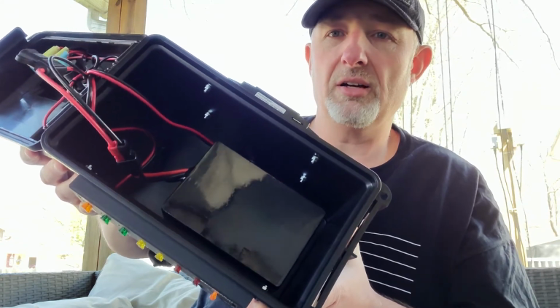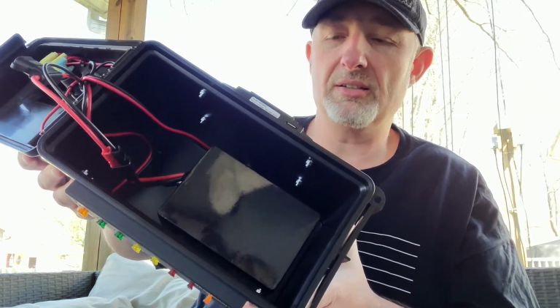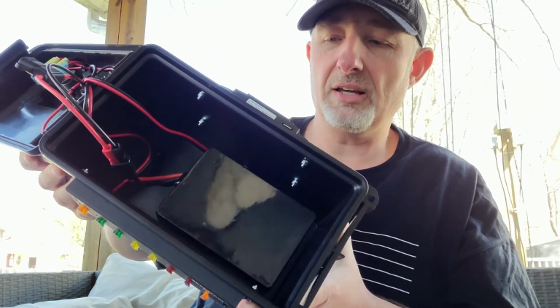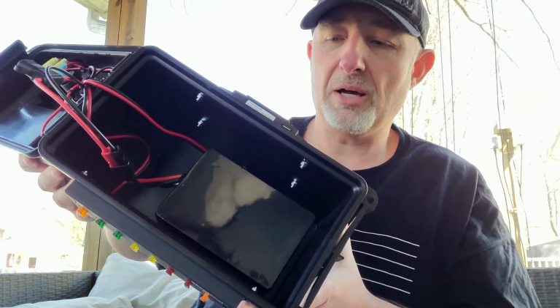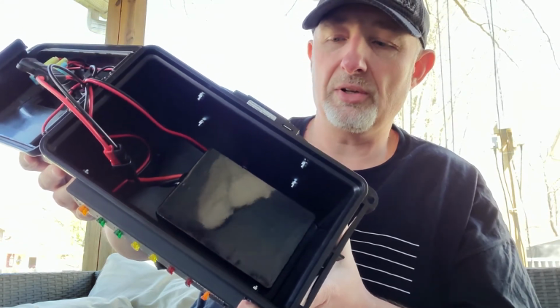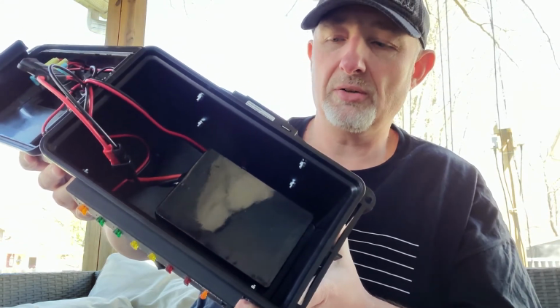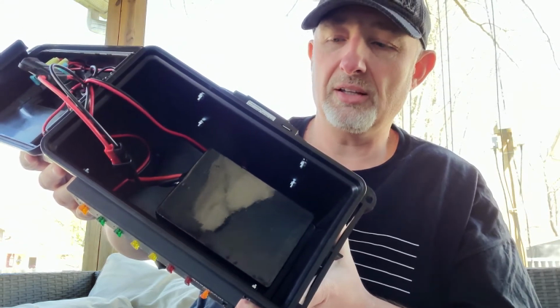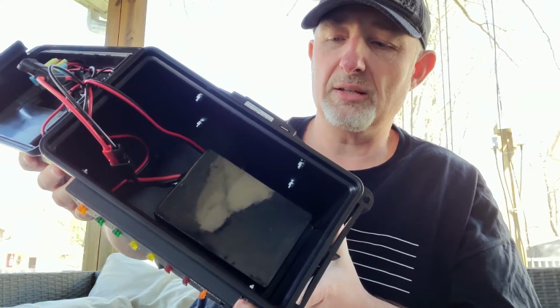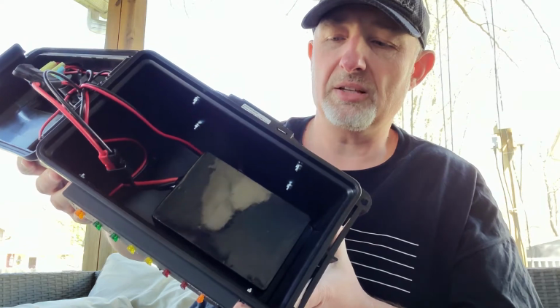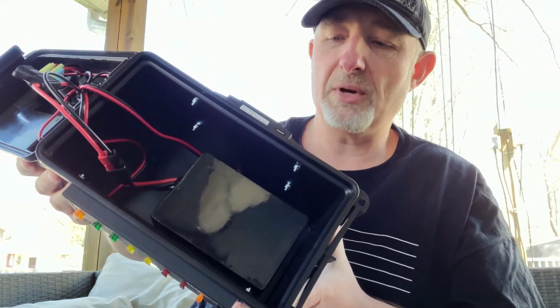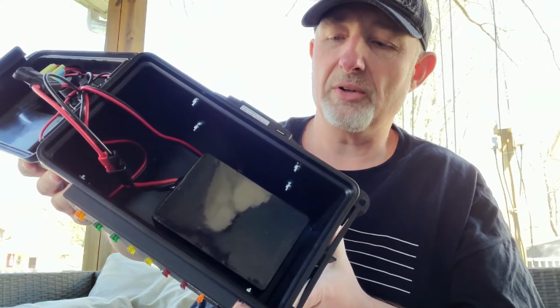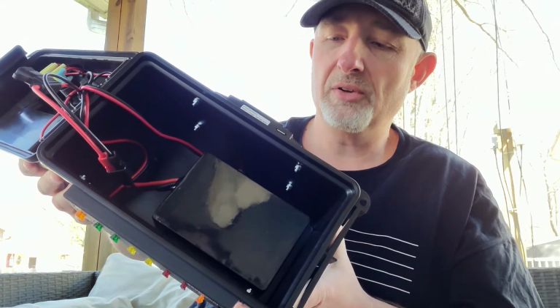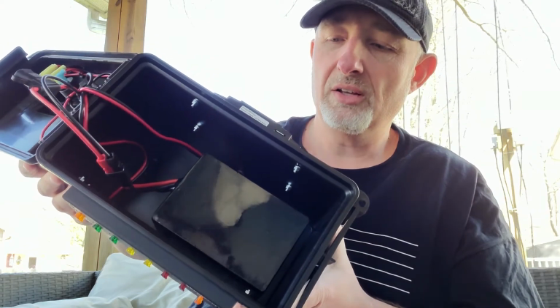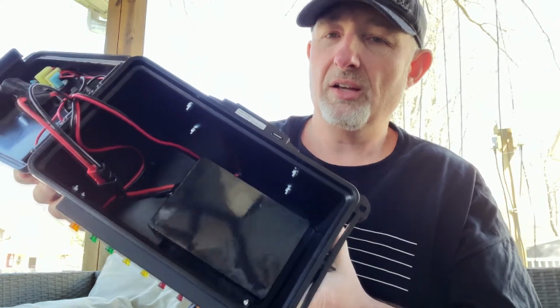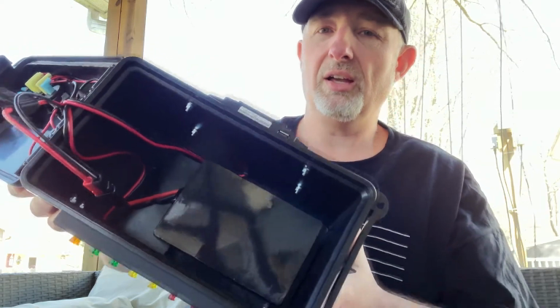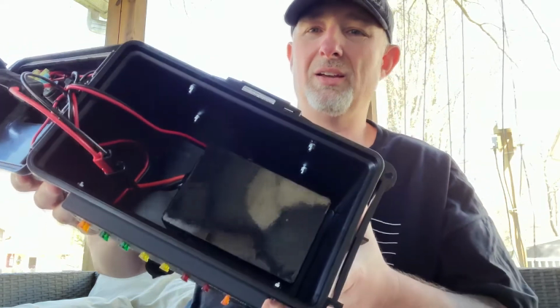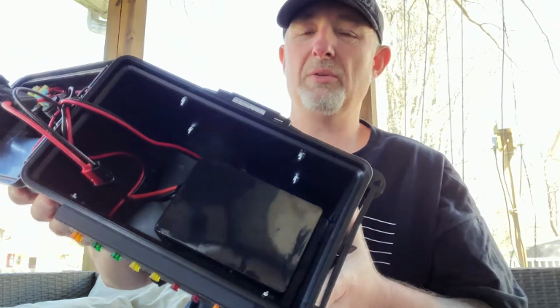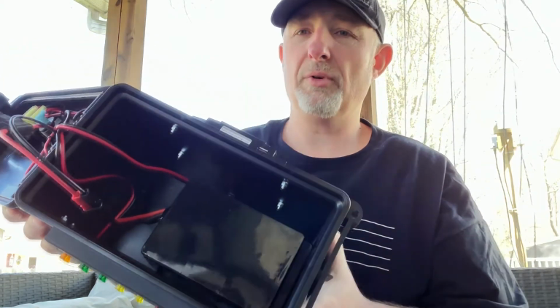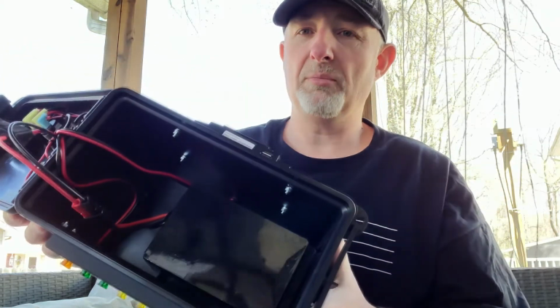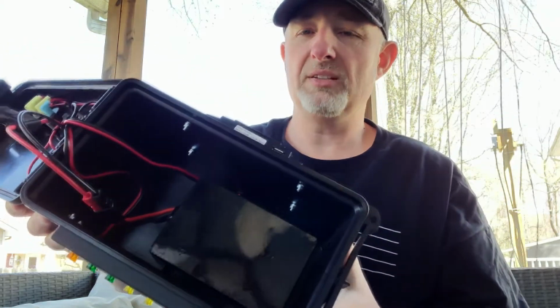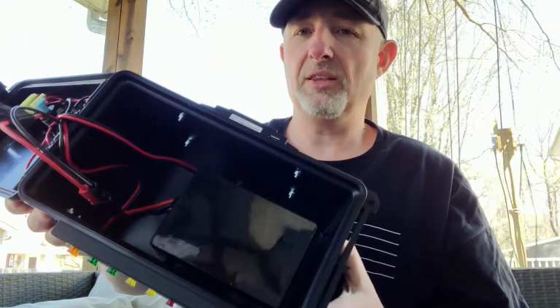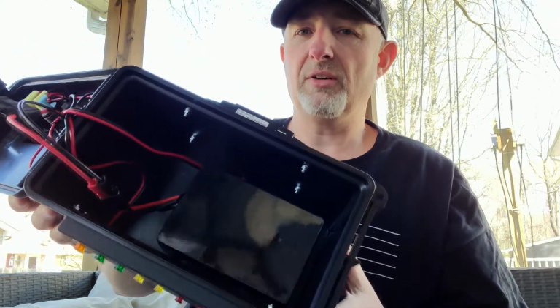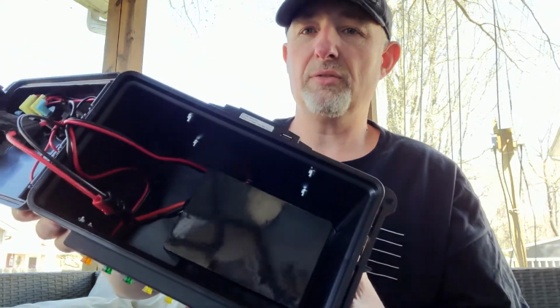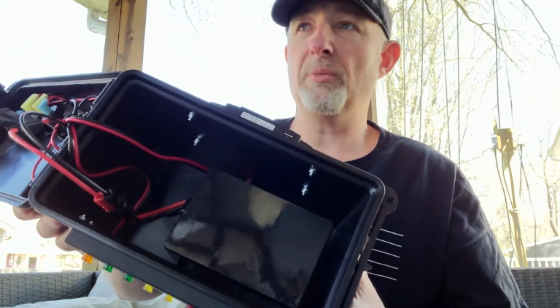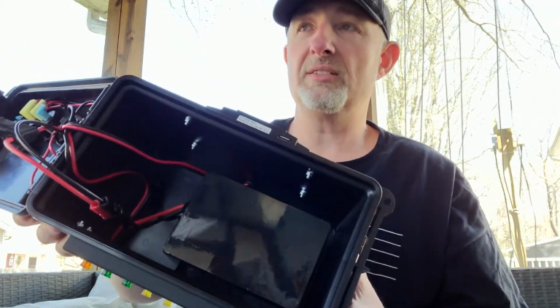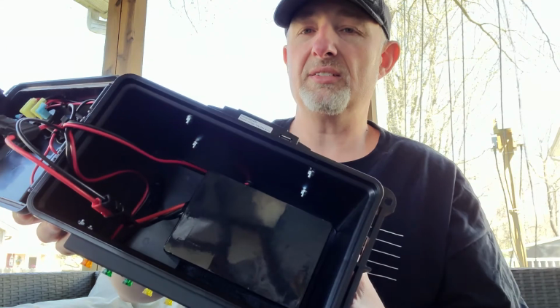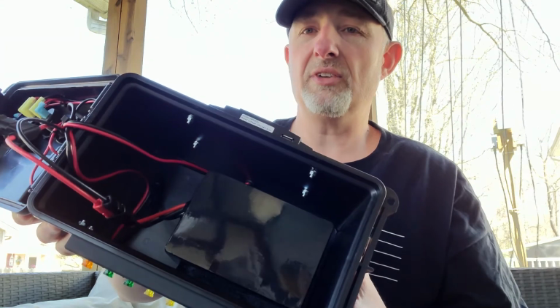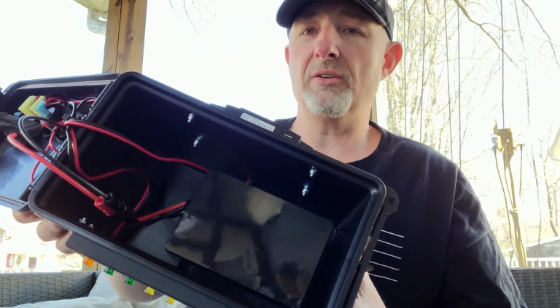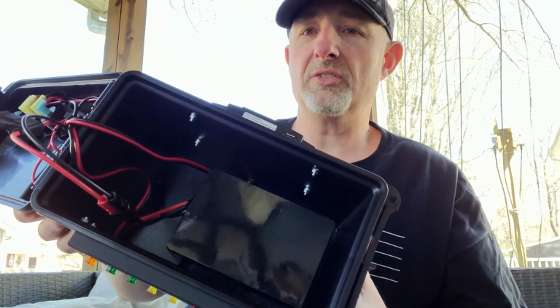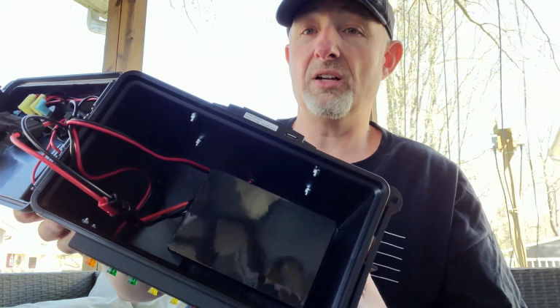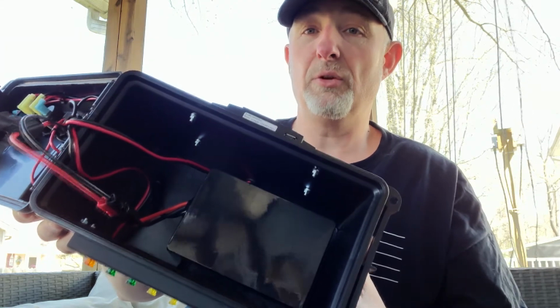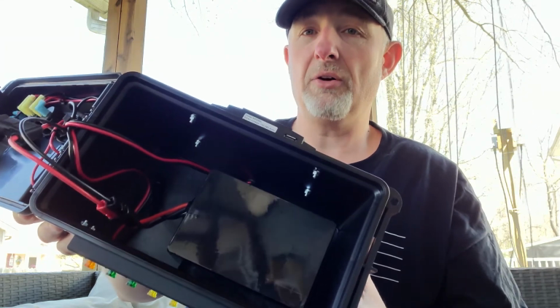It's a Bioenno — I think that's how you pronounce it, Bioenno. And it will run my 7300 for about six to seven hours on full power.